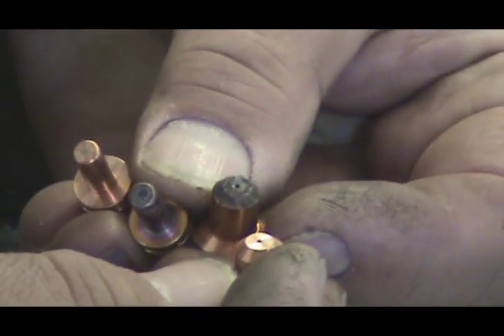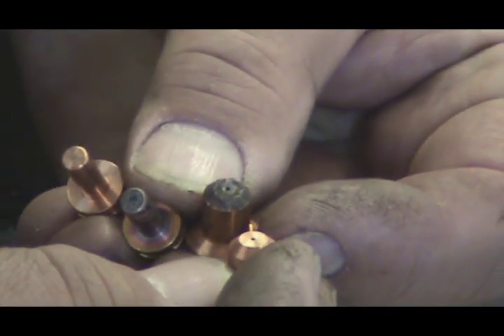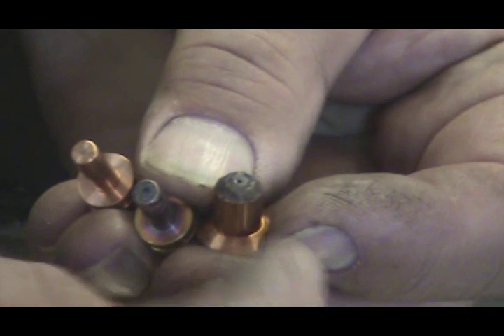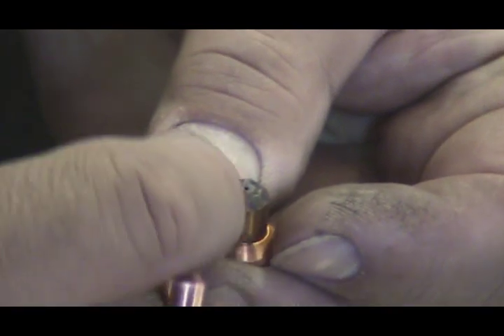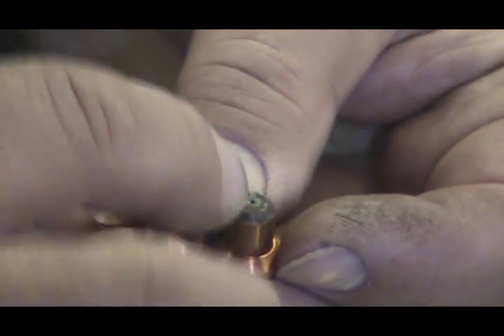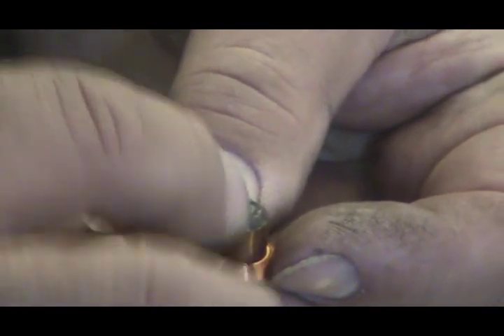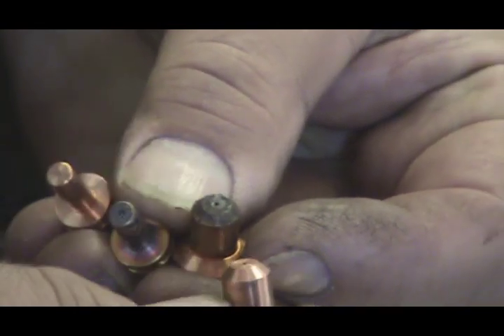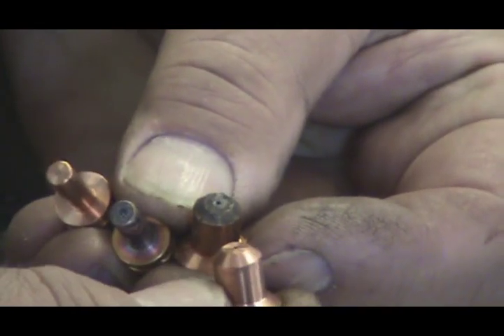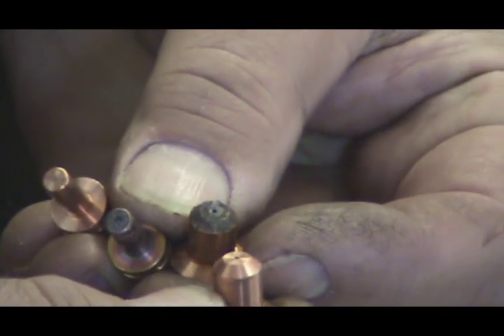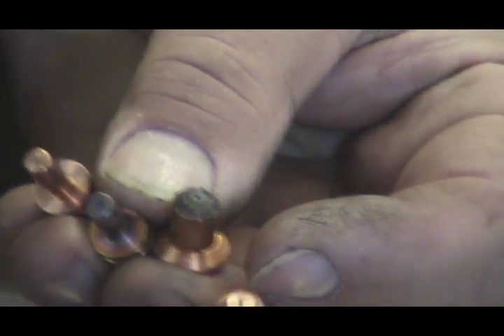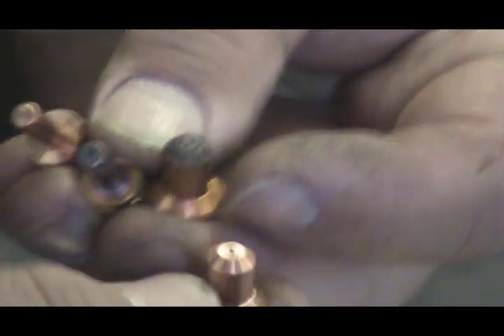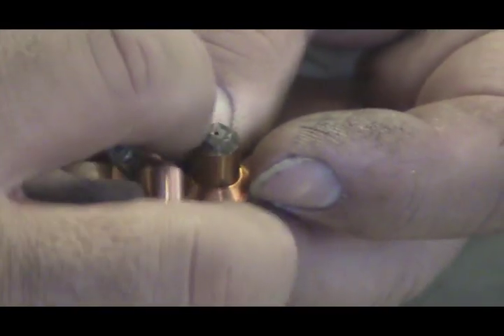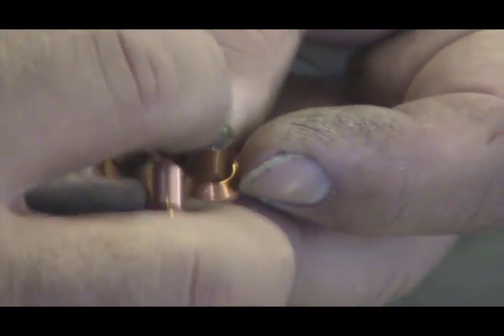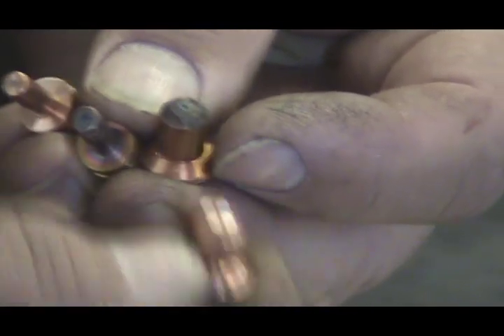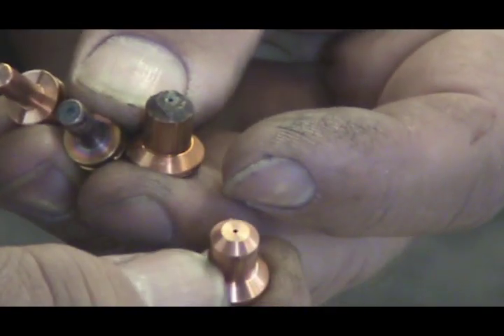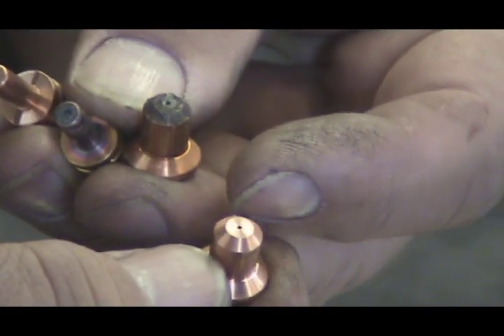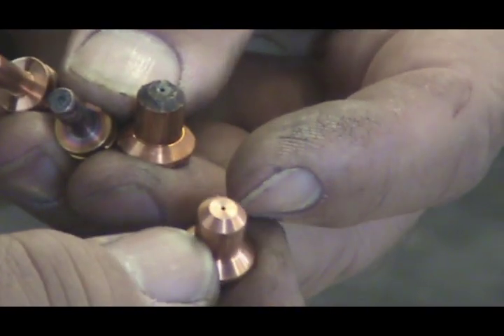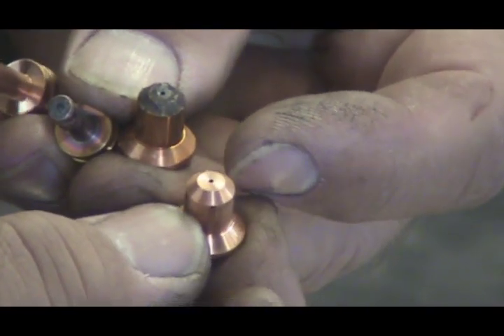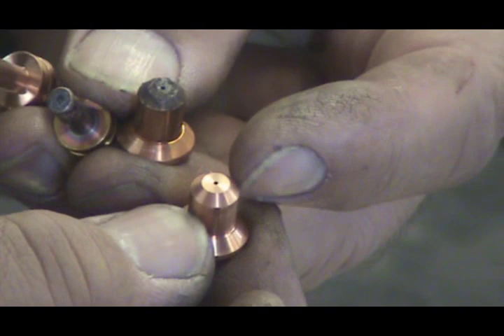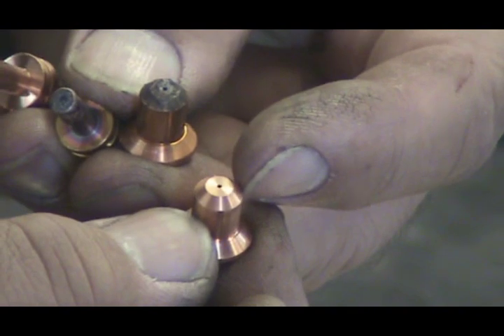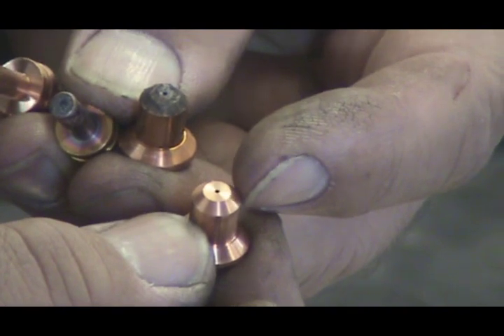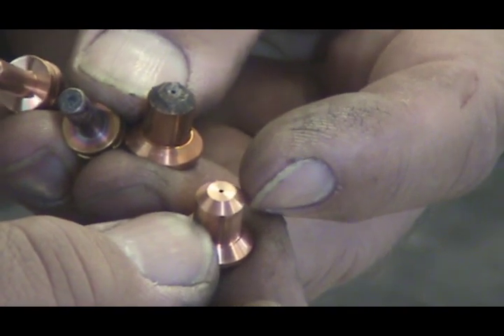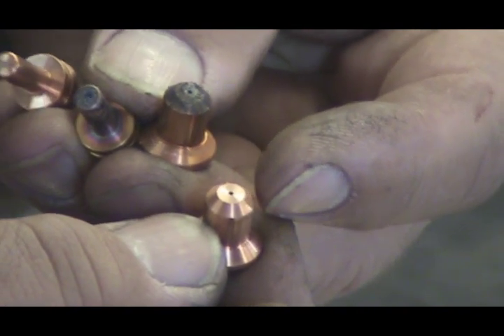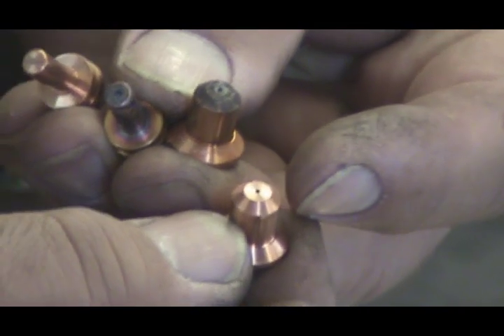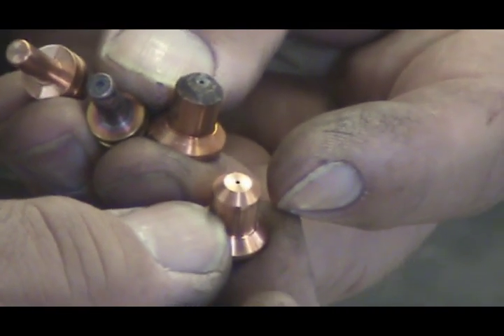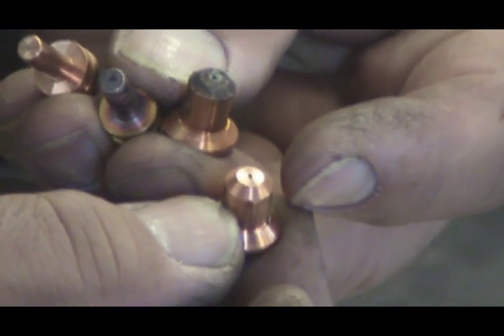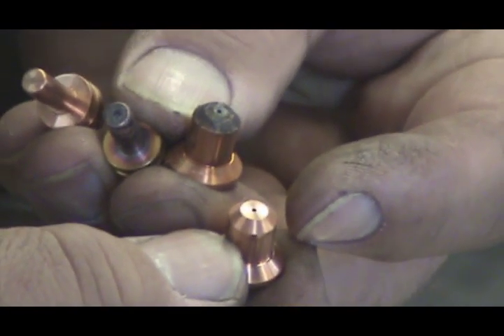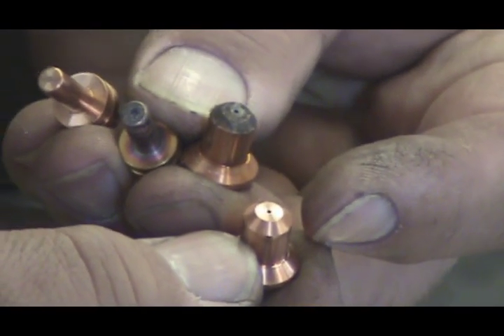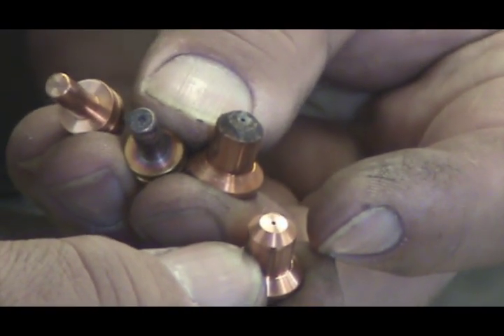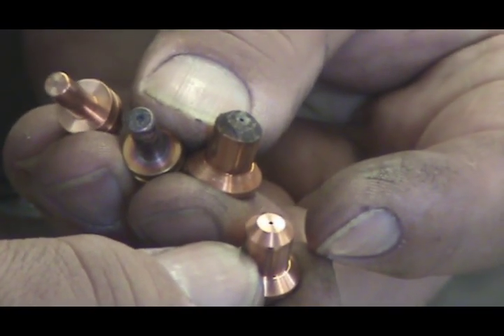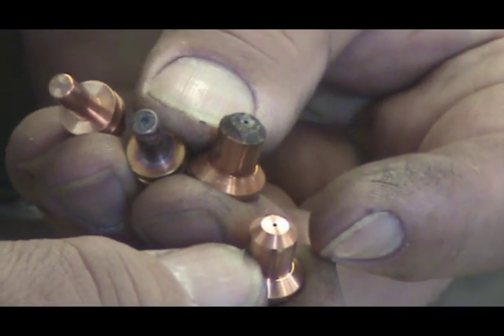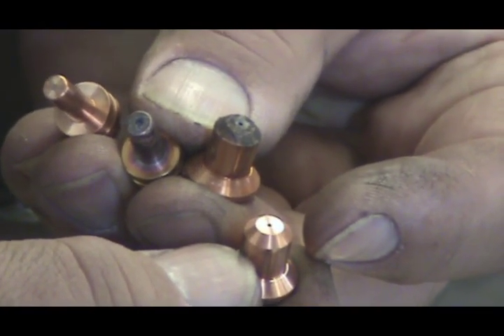On the nozzle, you can see all the burning around the edge. The hole is a little elongated. On the new one, the hole is nice and clean and smooth and perfect right in the middle.